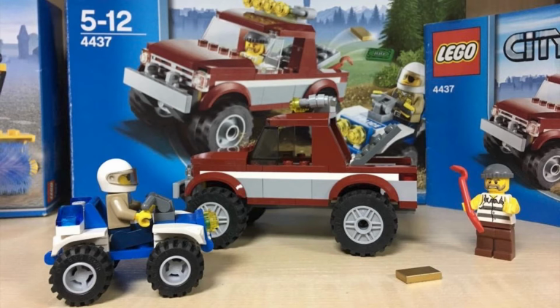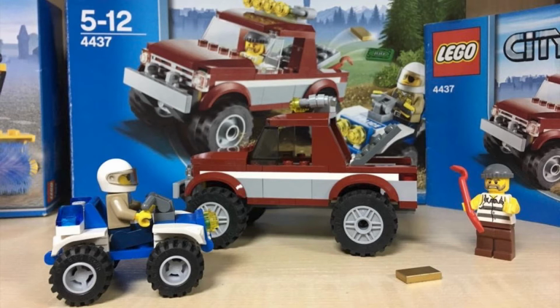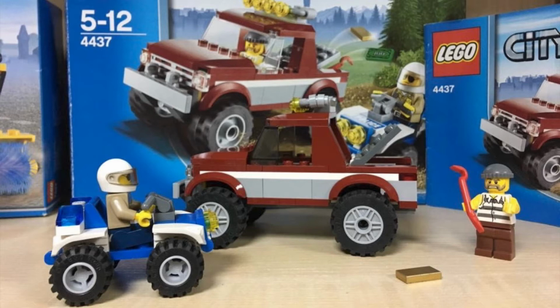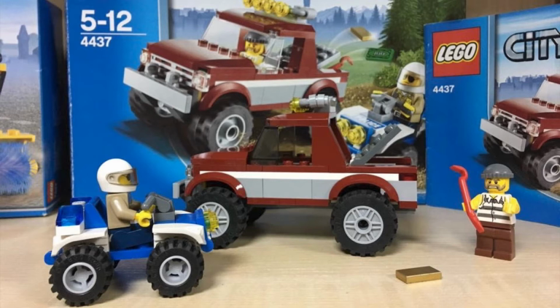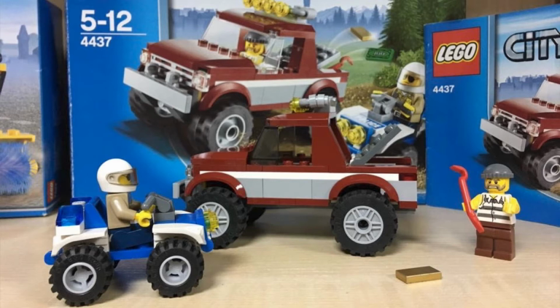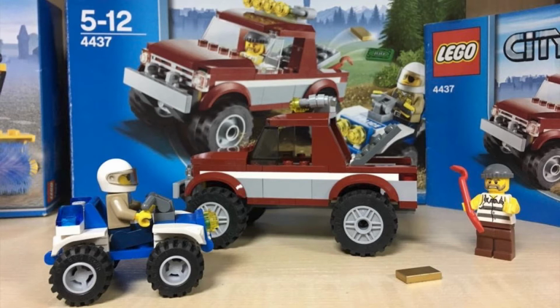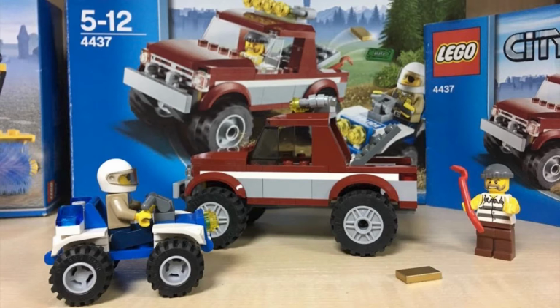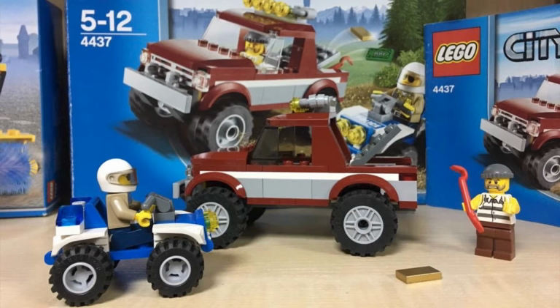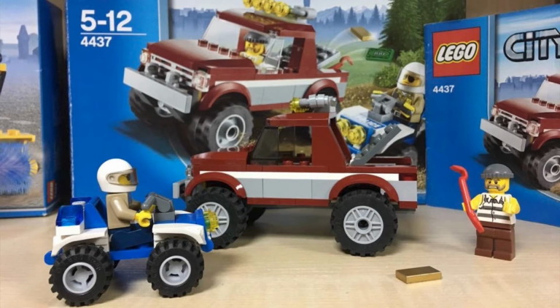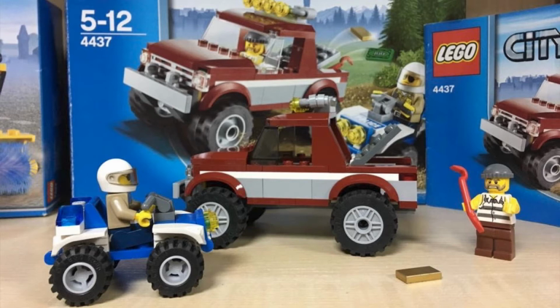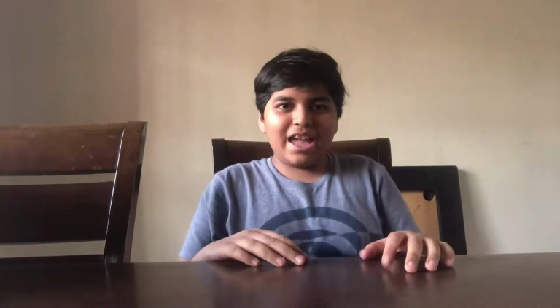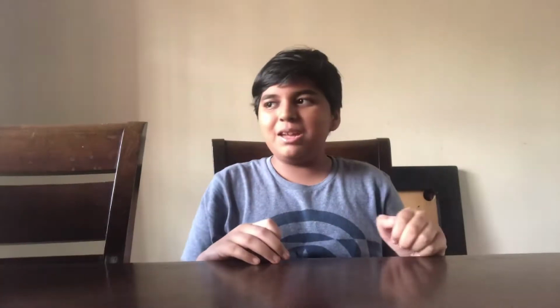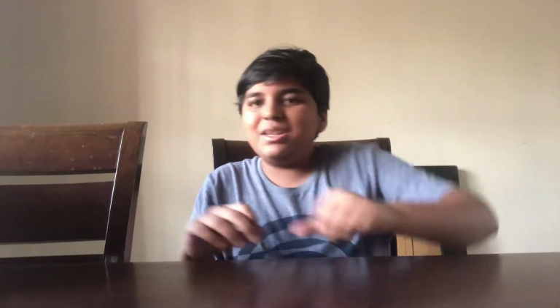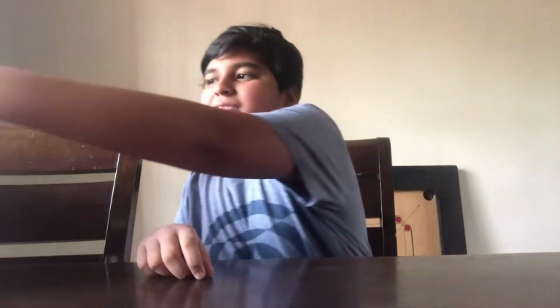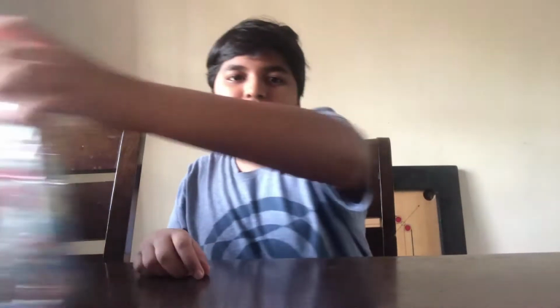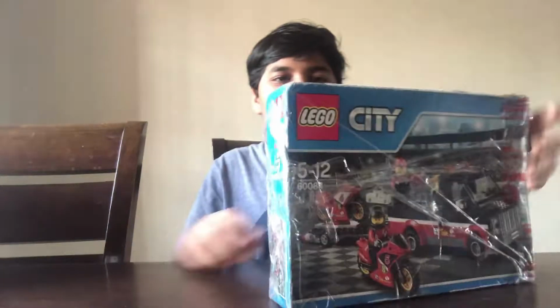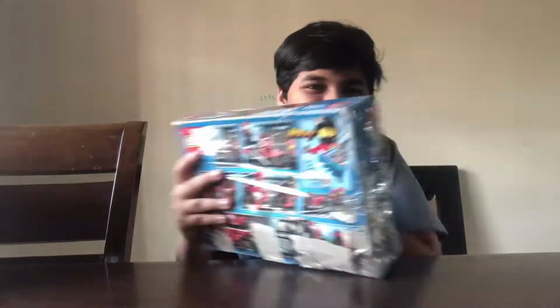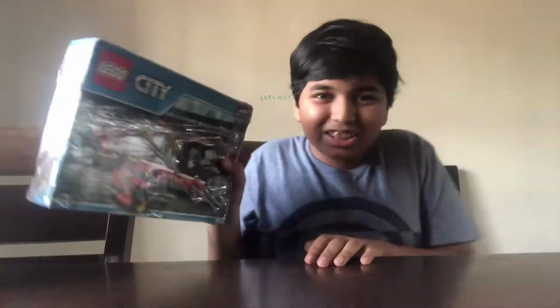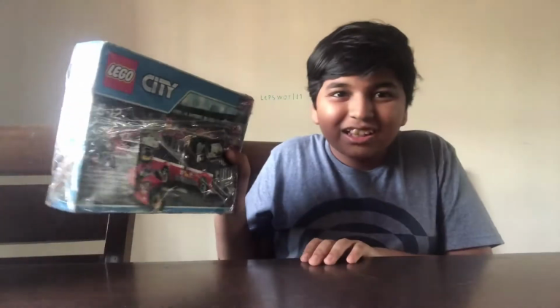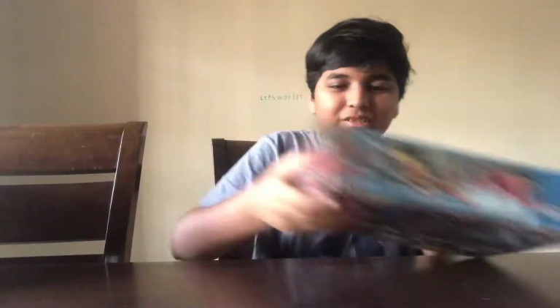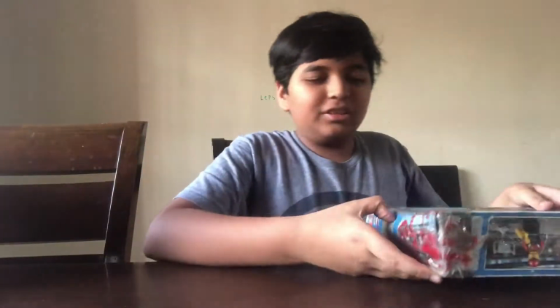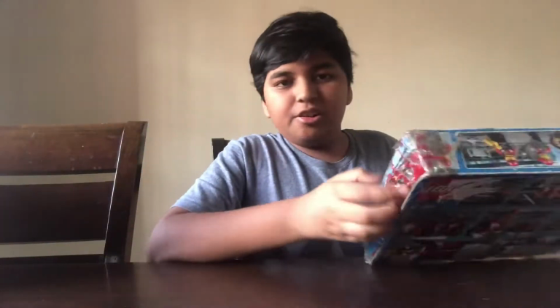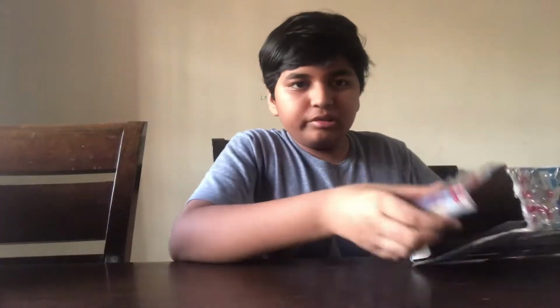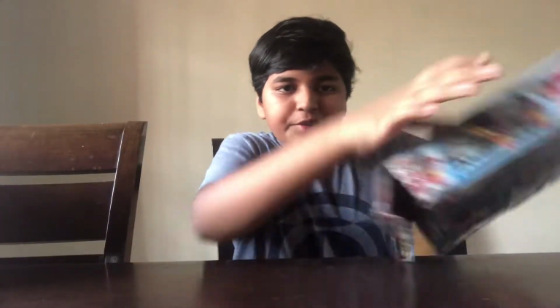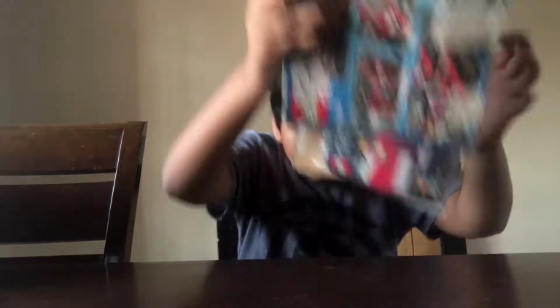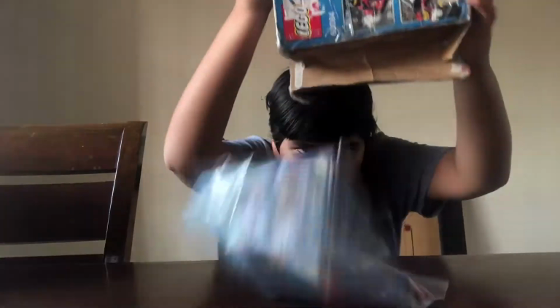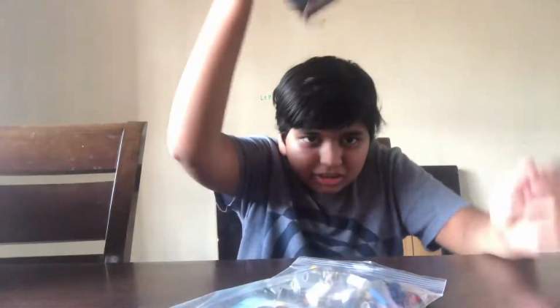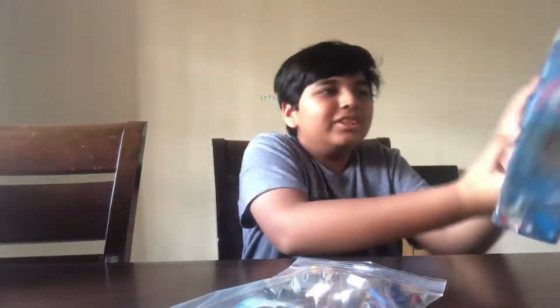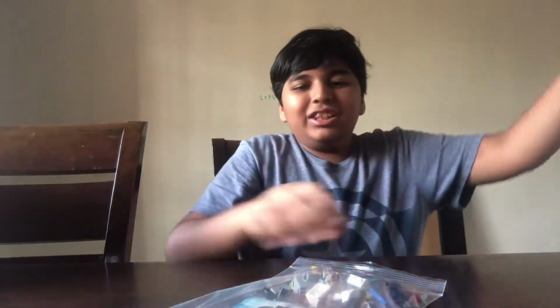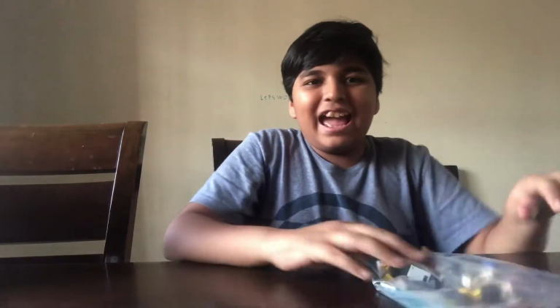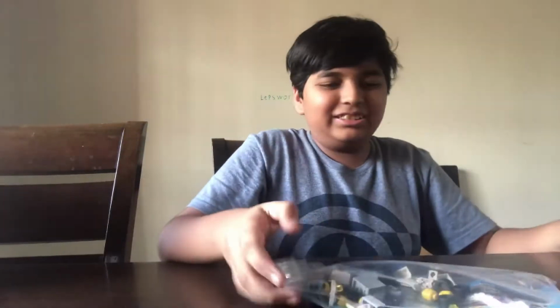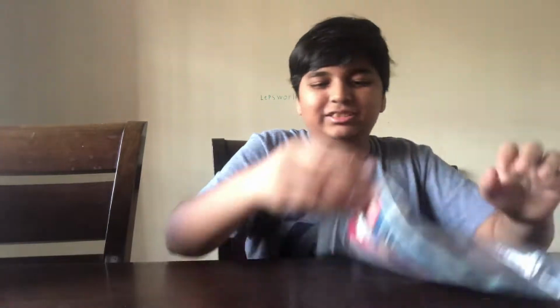I'm making this 4437 Lego police car. If you like Lego, subscribe to my channel.